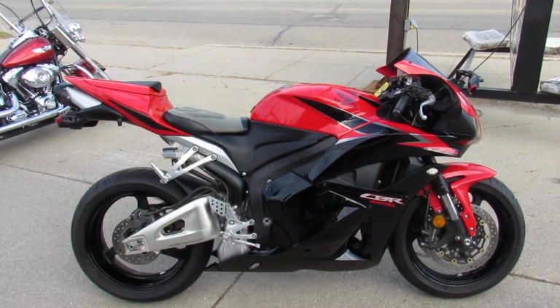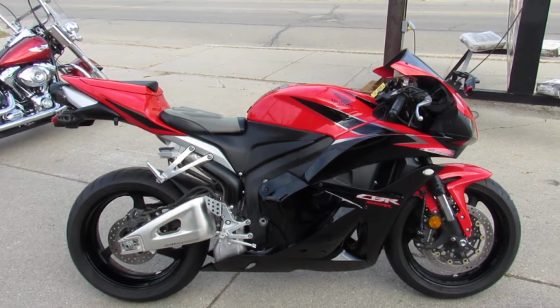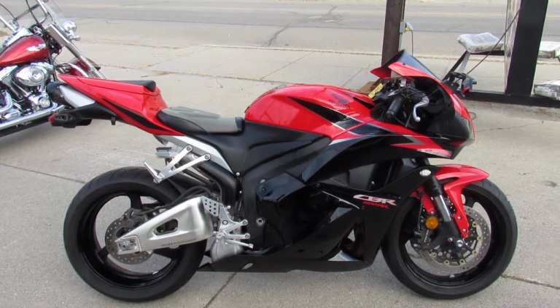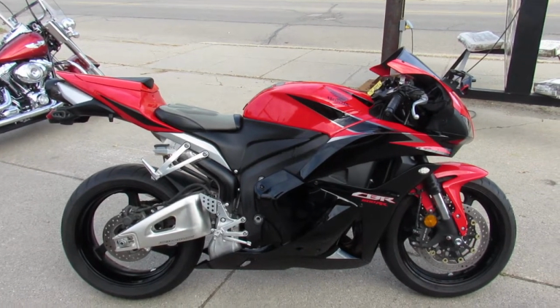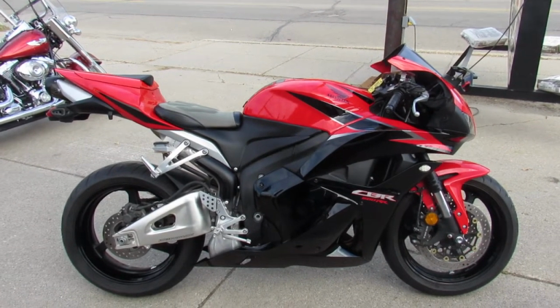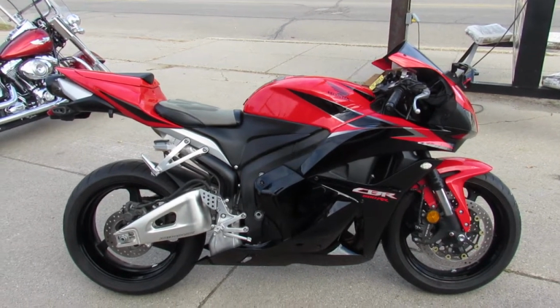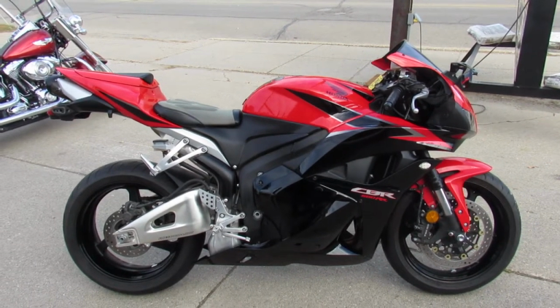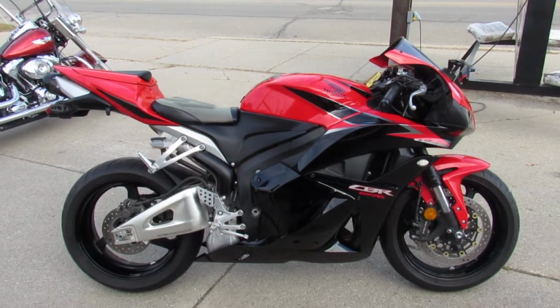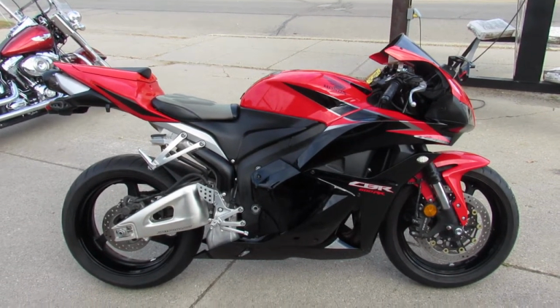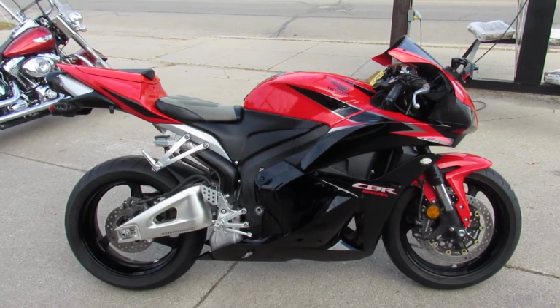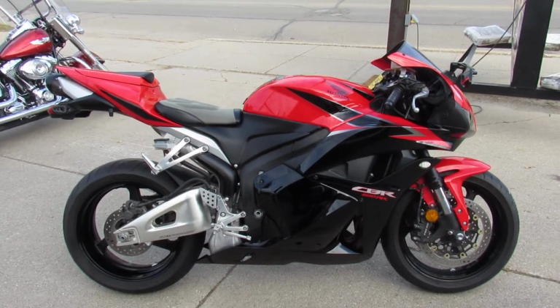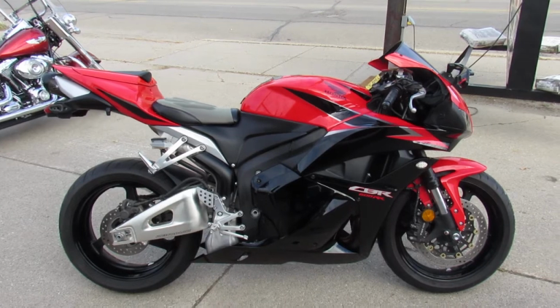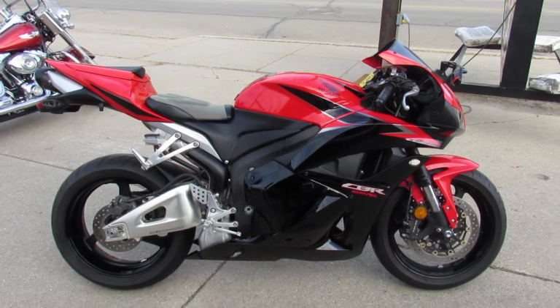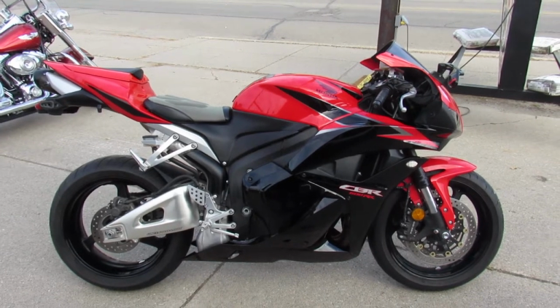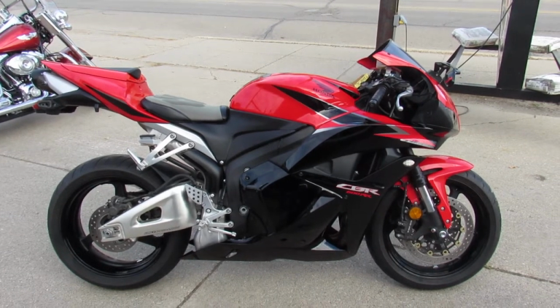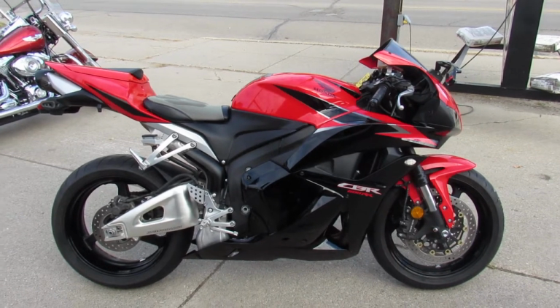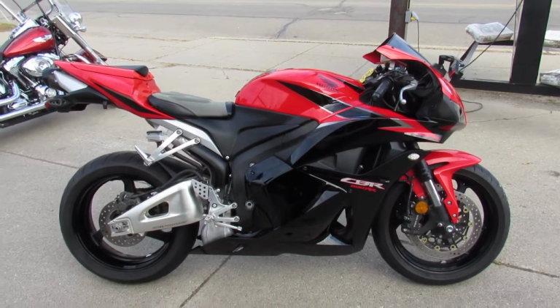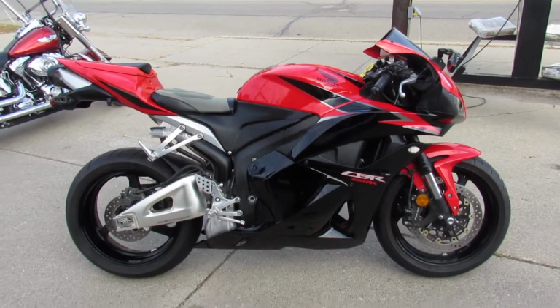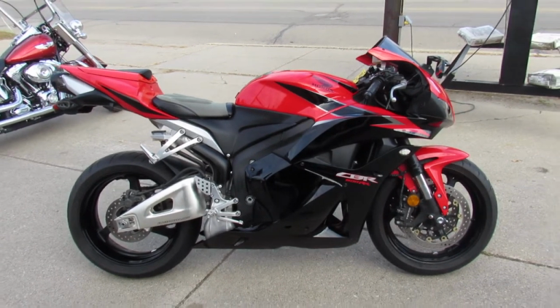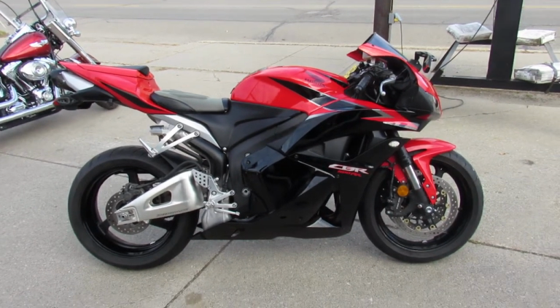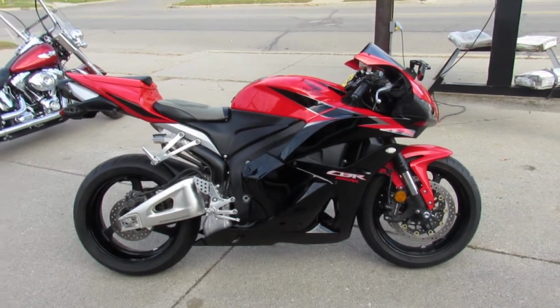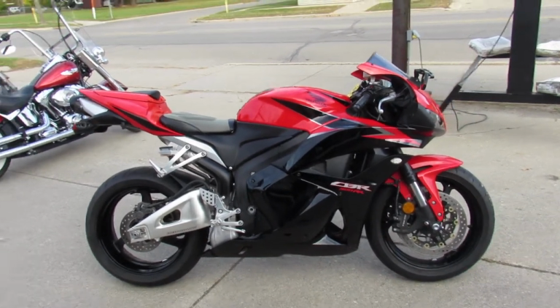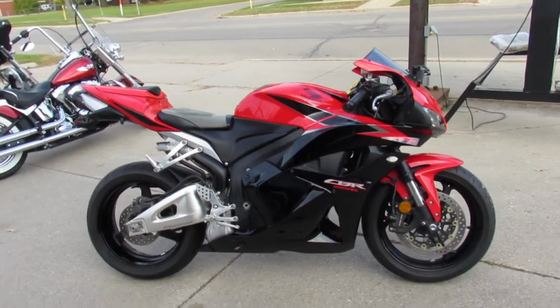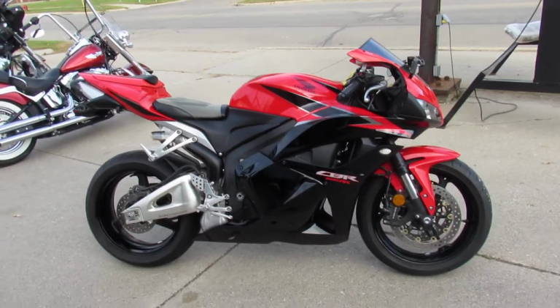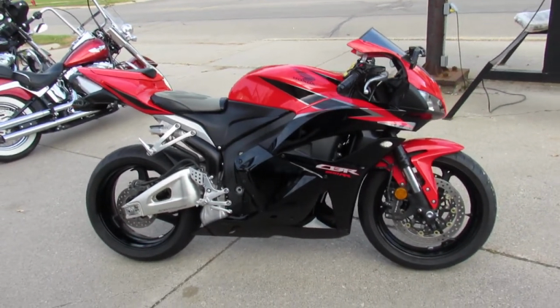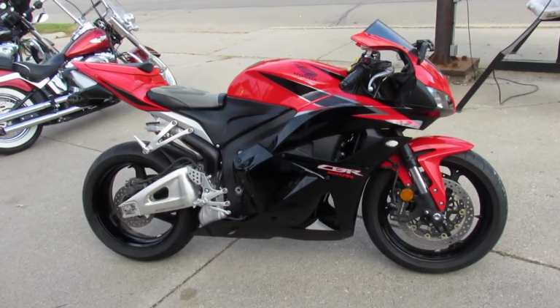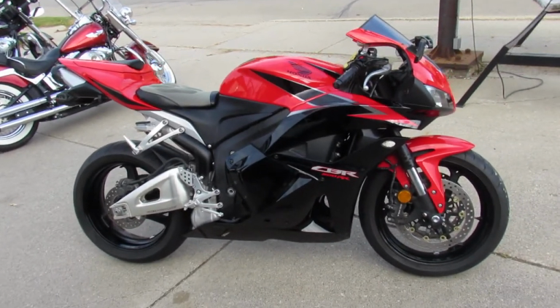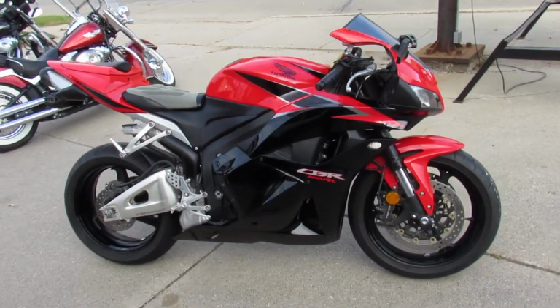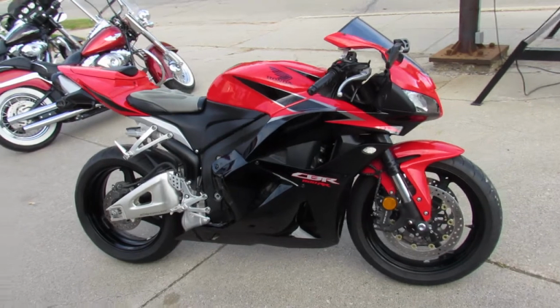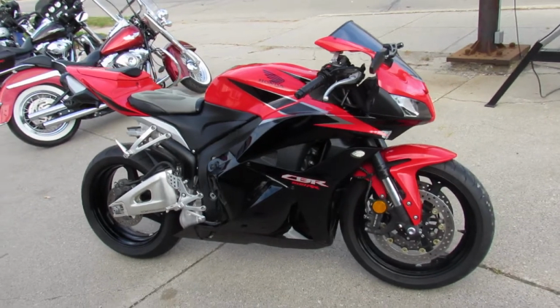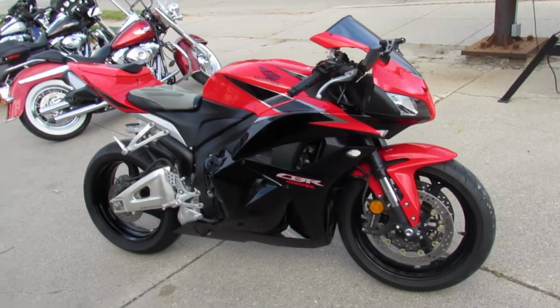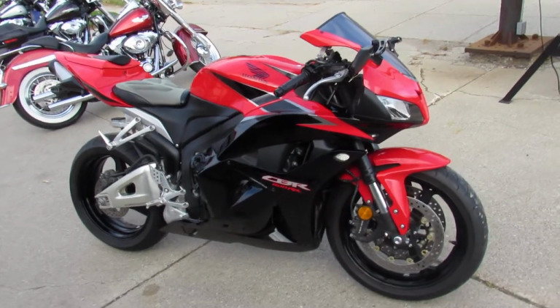Hey guys, it's Andrew and Aaron at Approval Powersports, doing some videos on the used sport bikes. We've got over 250 of them in the showroom for sale. We've got guaranteed financing, leasing programs, and layaway programs, and your trades are always welcome.